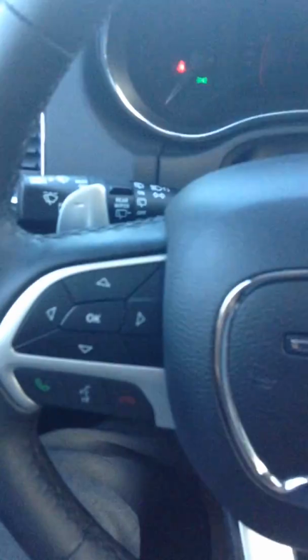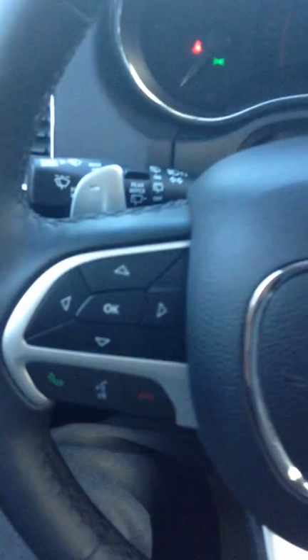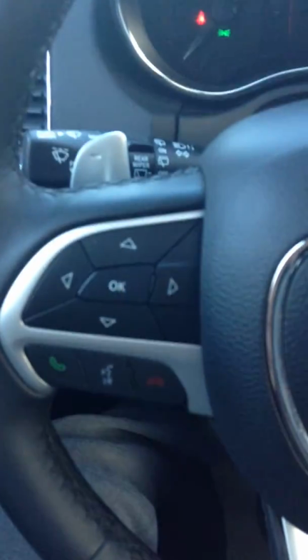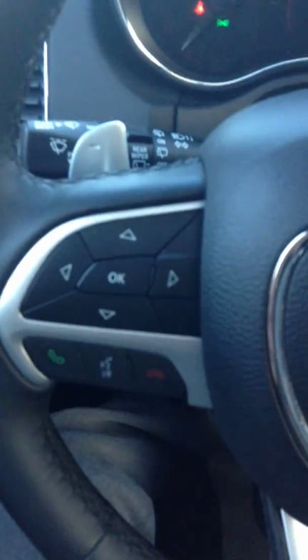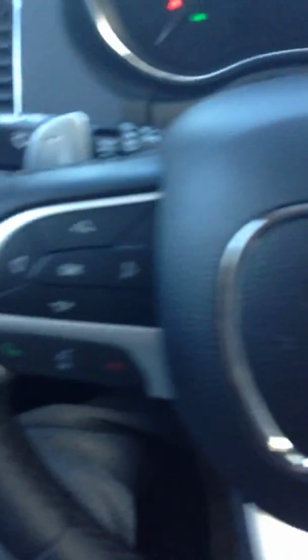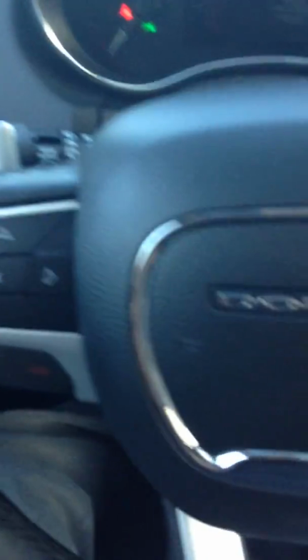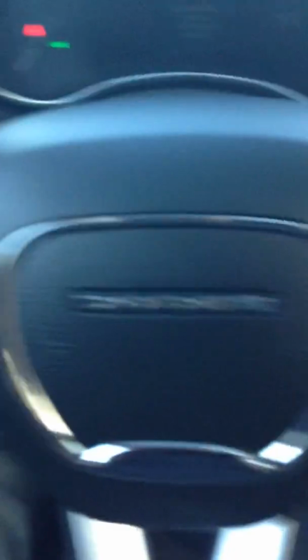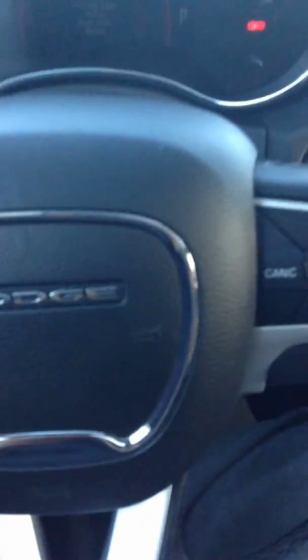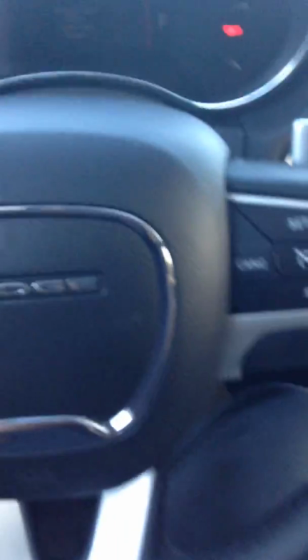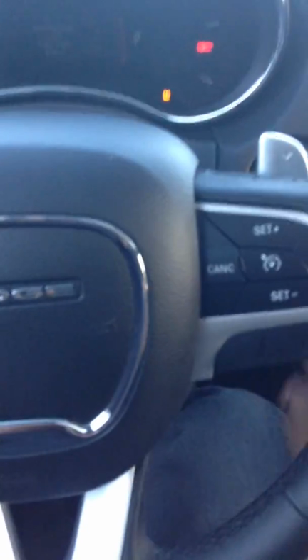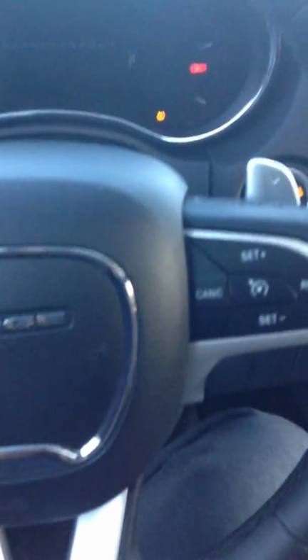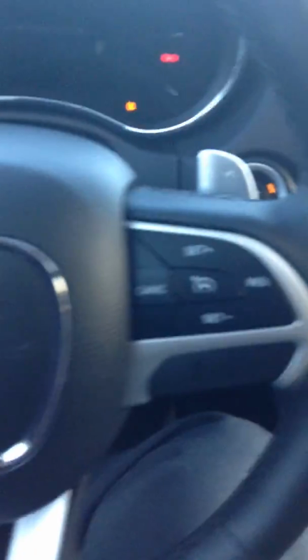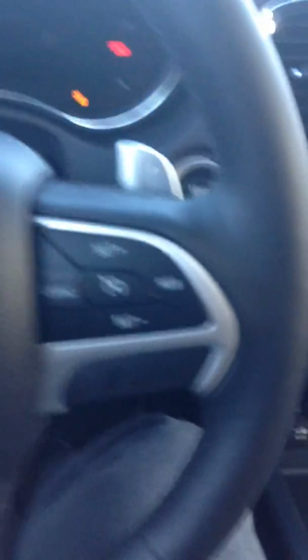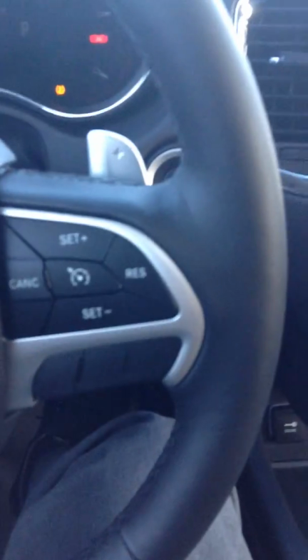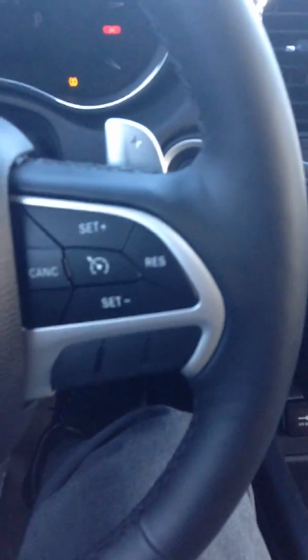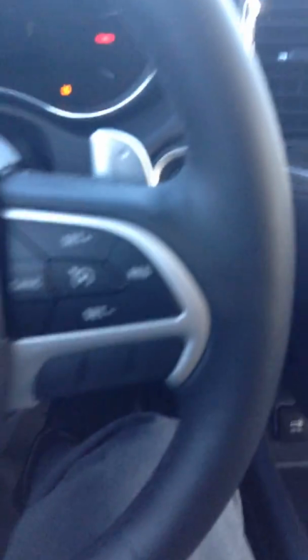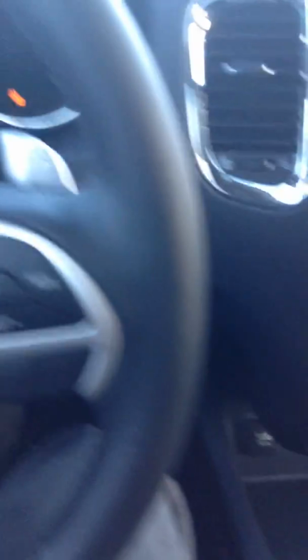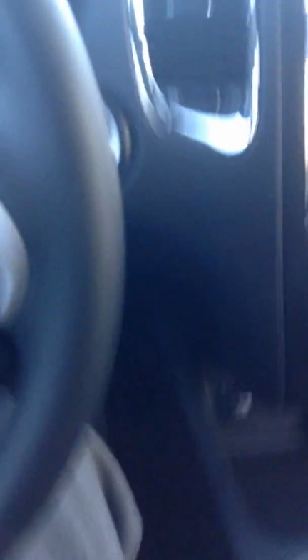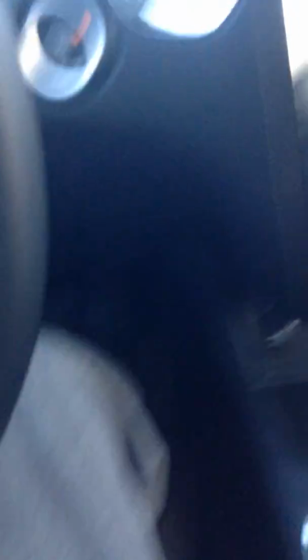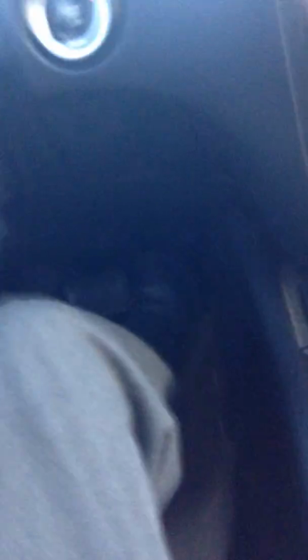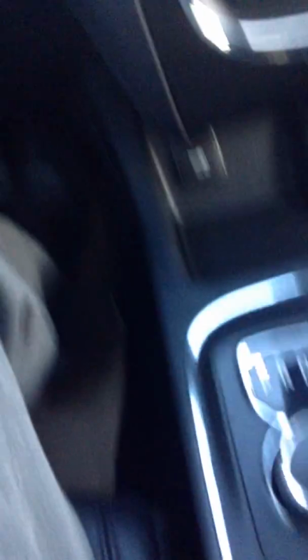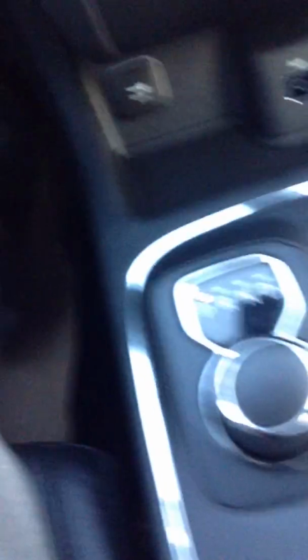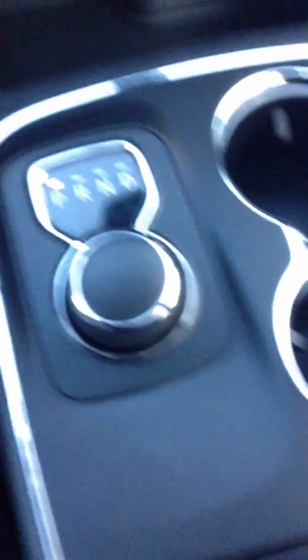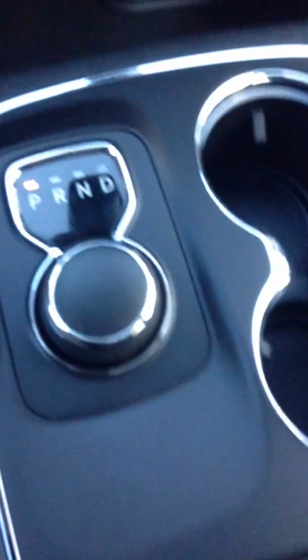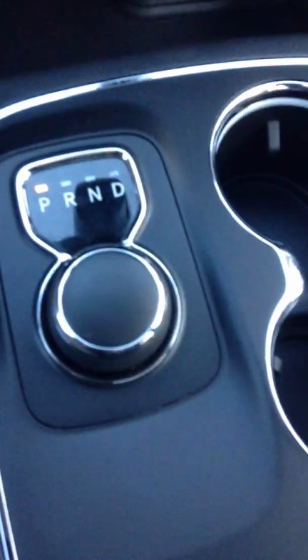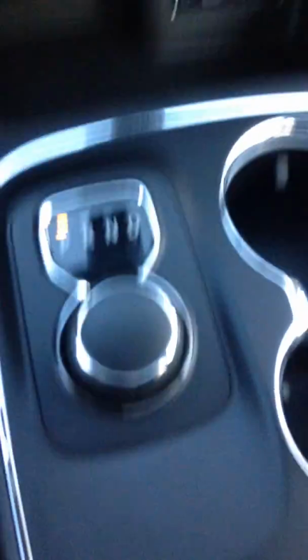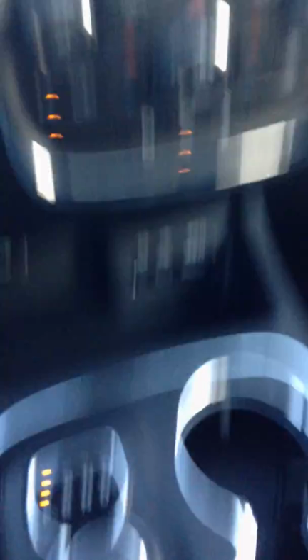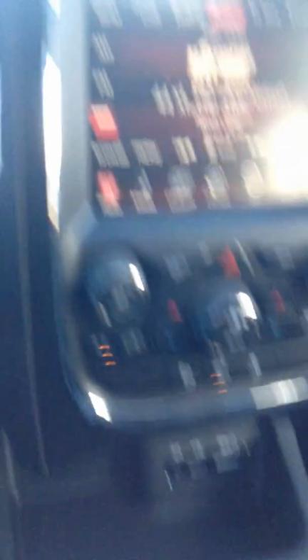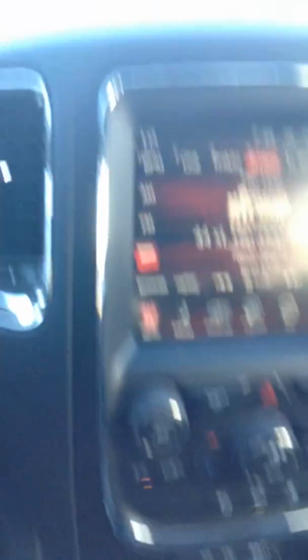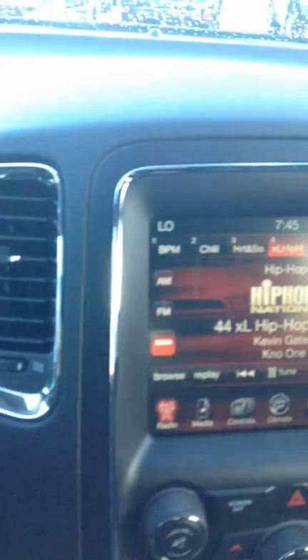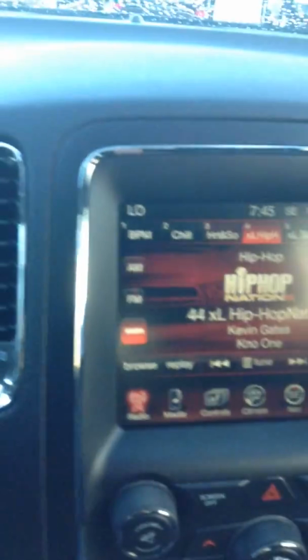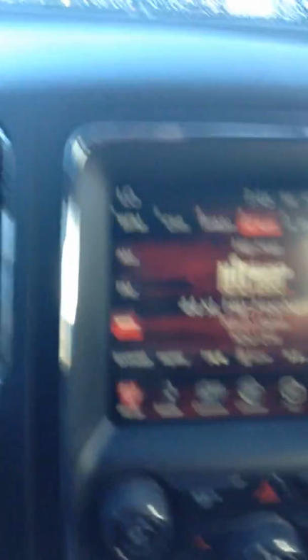Bluetooth controls right here. Cruise control. It's an automatic. It has navigation.